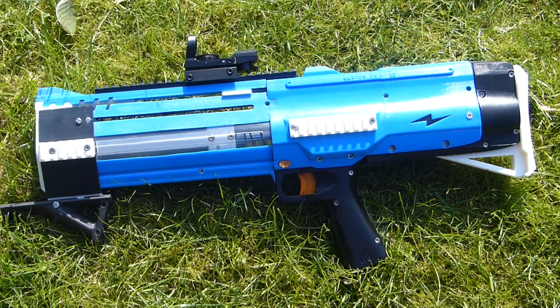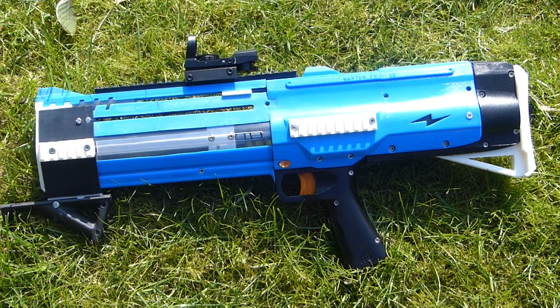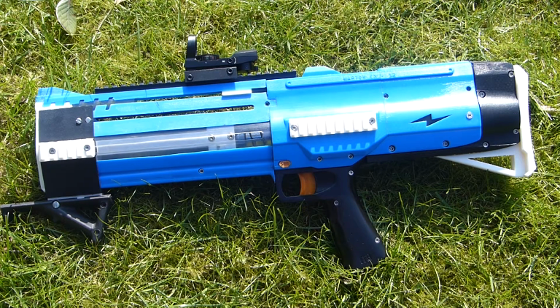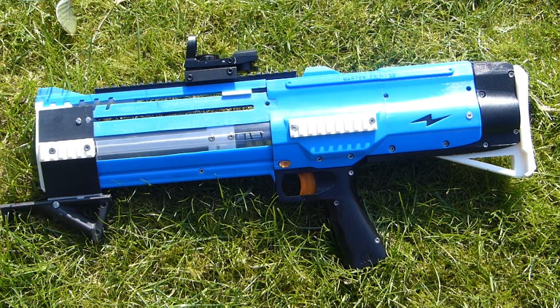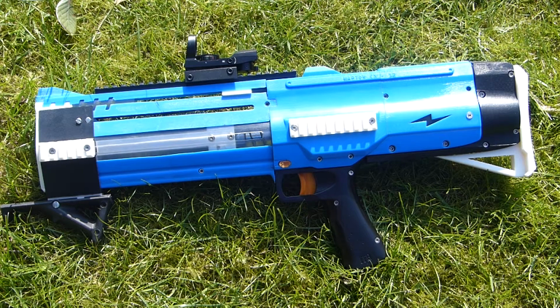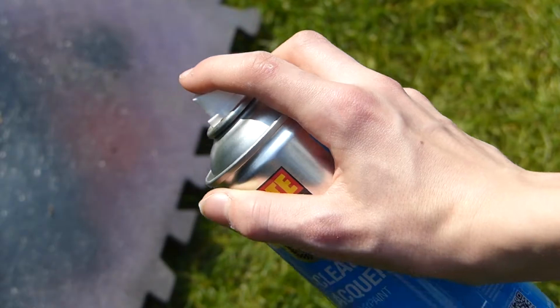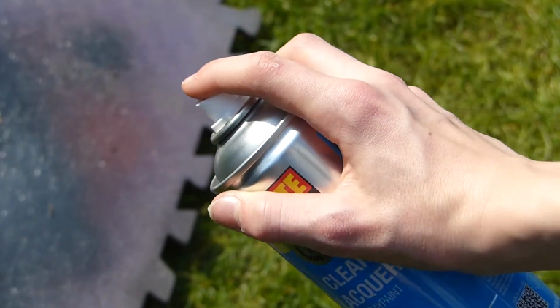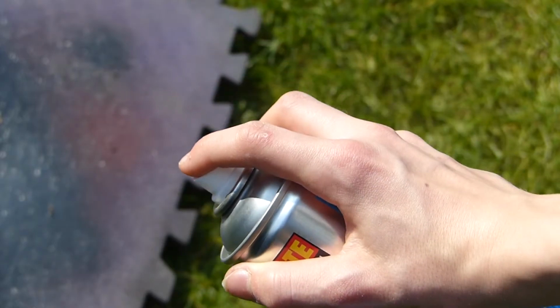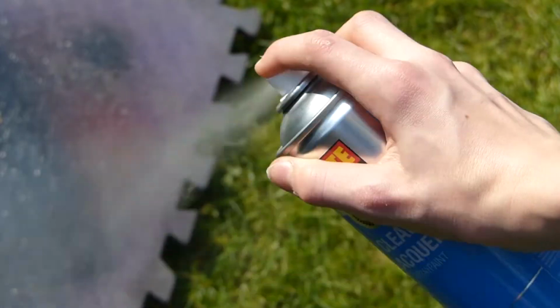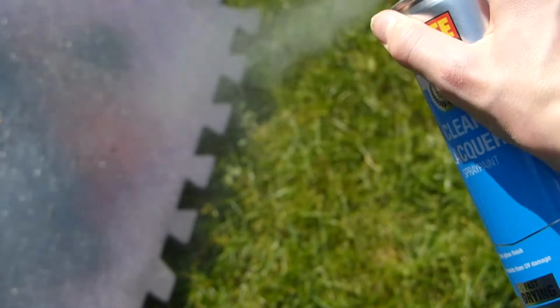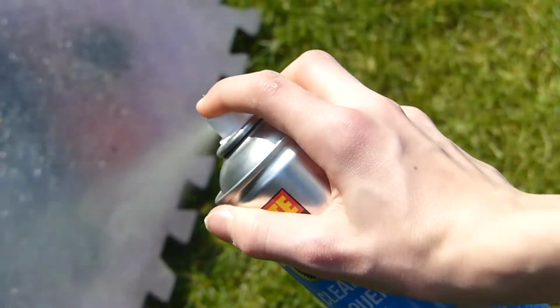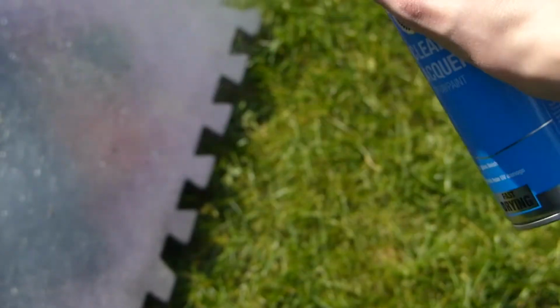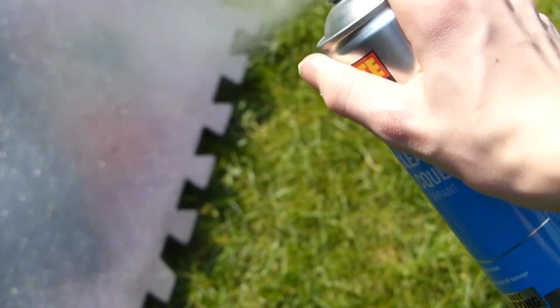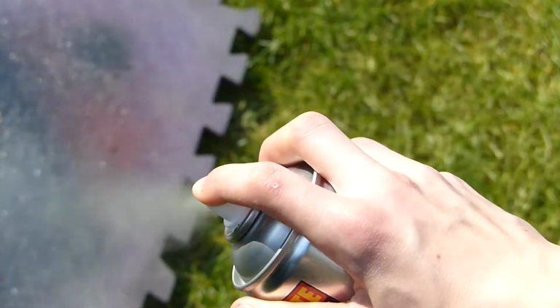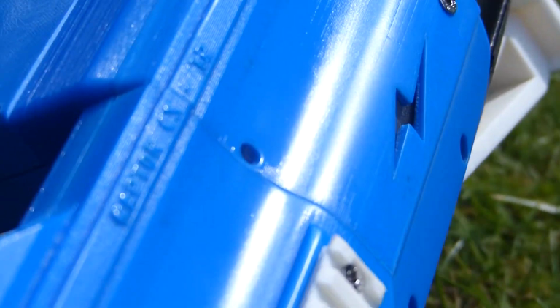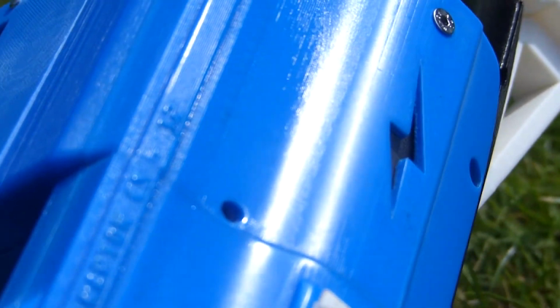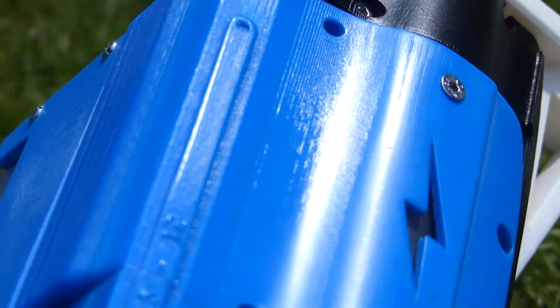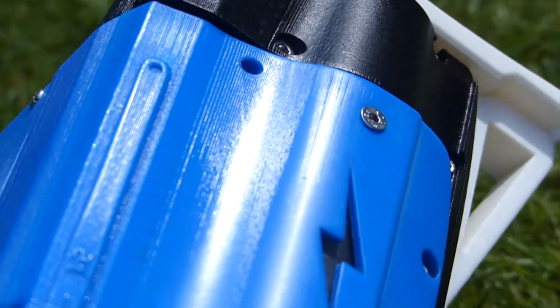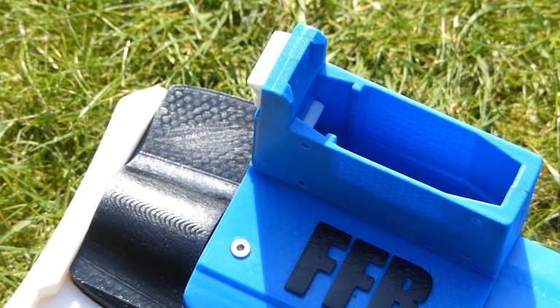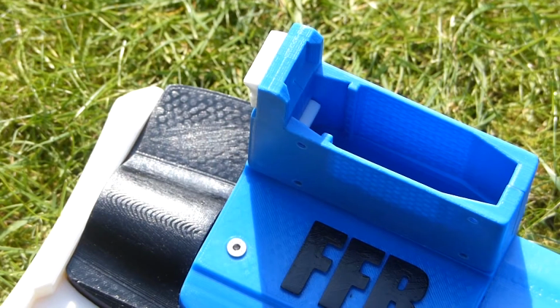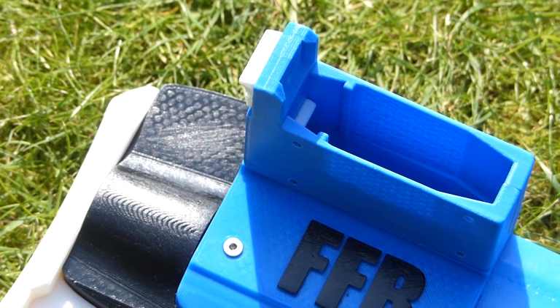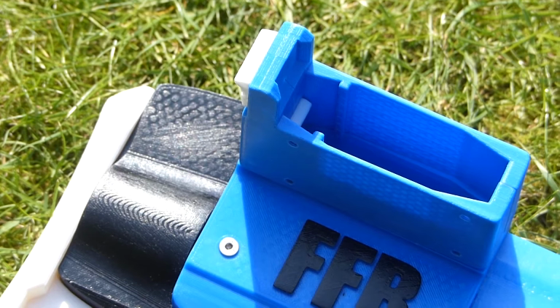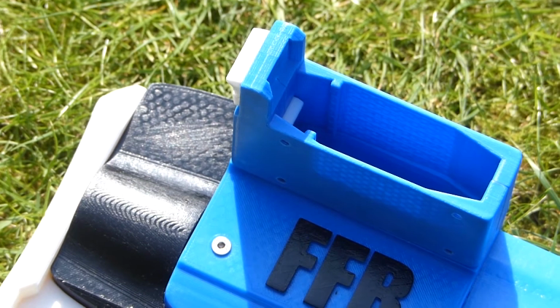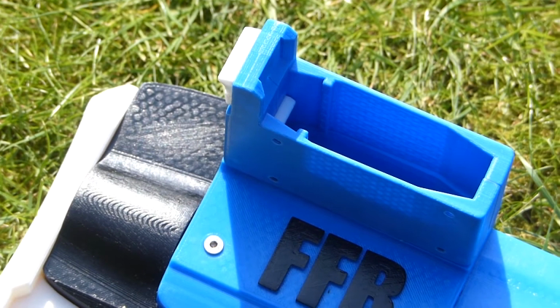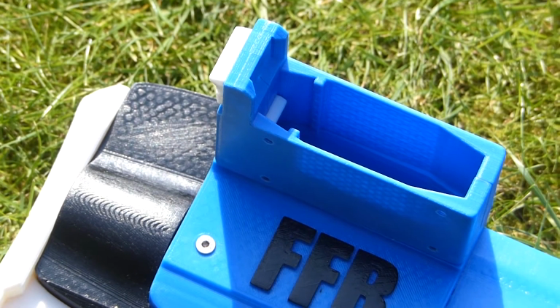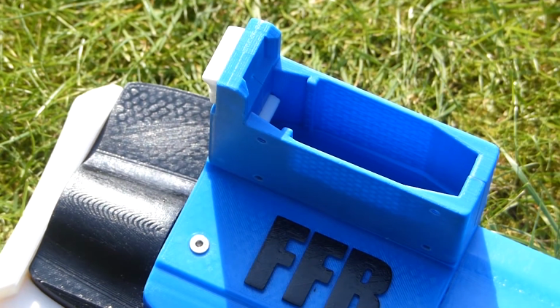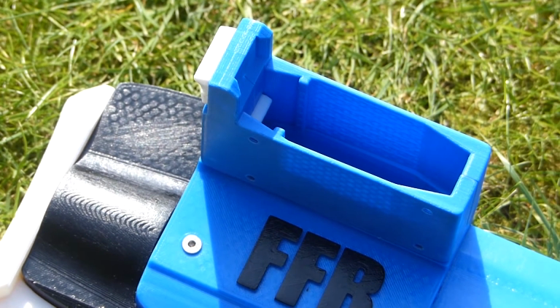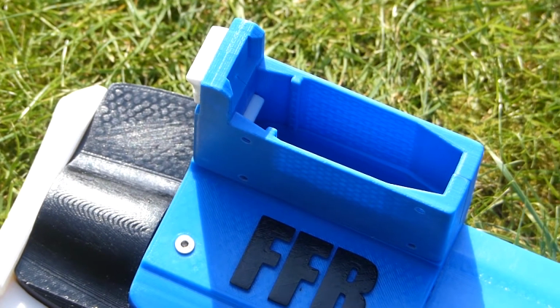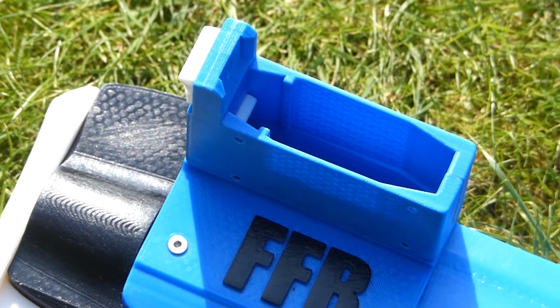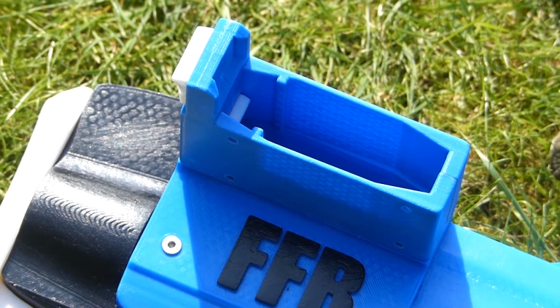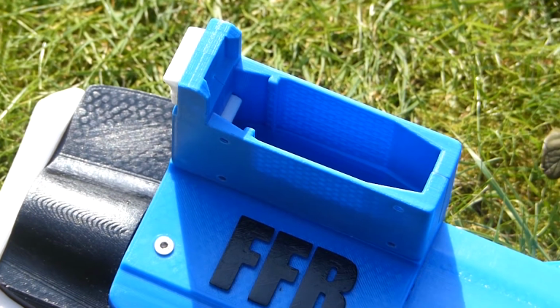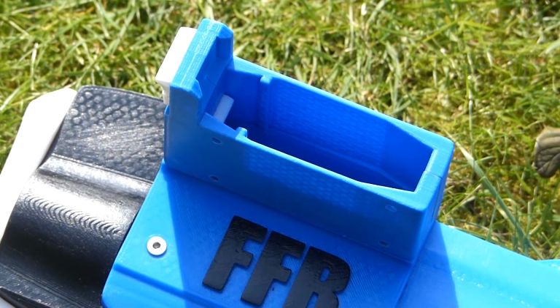I then spent many hours sanding the surface before applying a thick coat of lacquer to make sure the surface was smooth and shiny. The magazine well is the same version that was in my previous video, but is now printed in blue to match the blaster better.